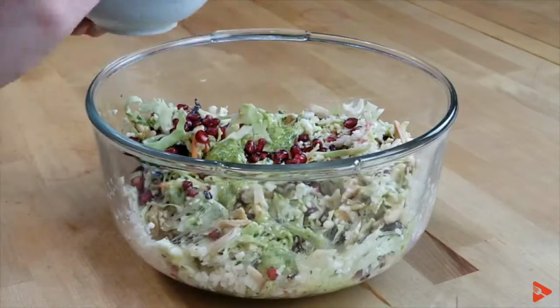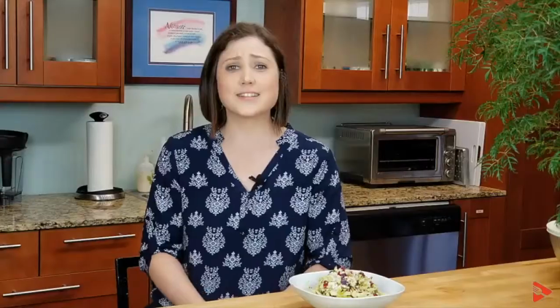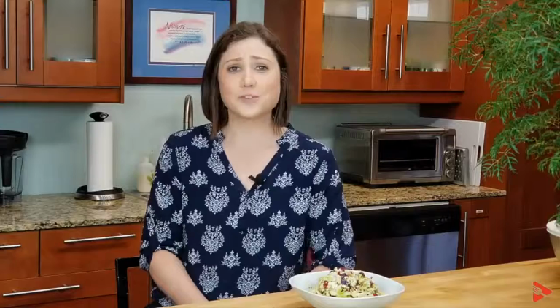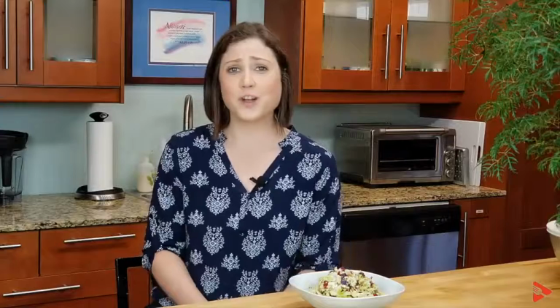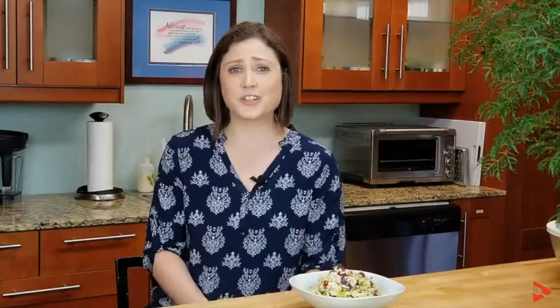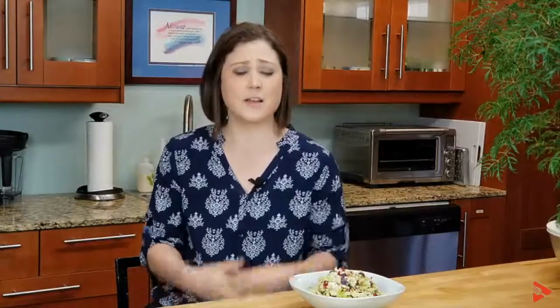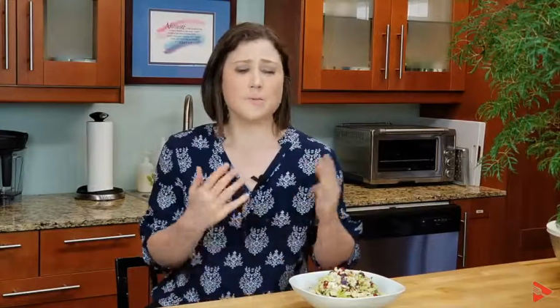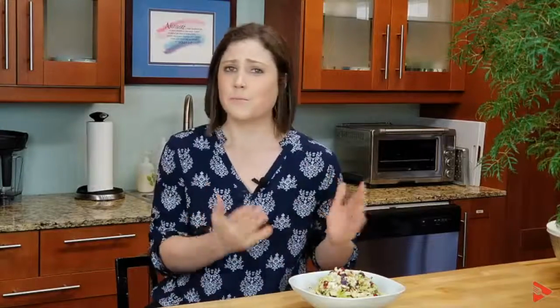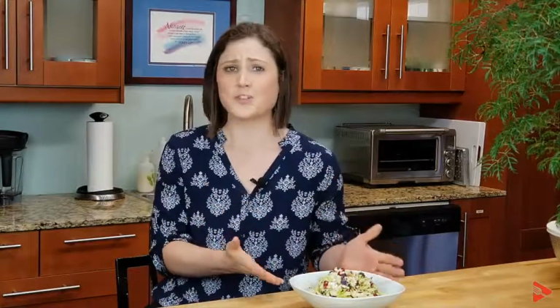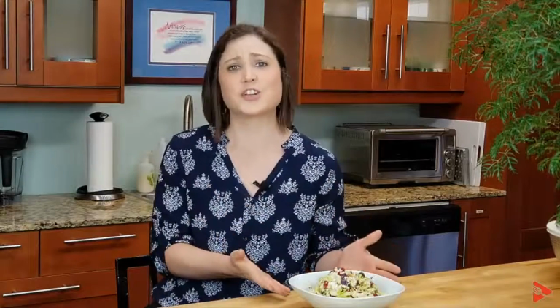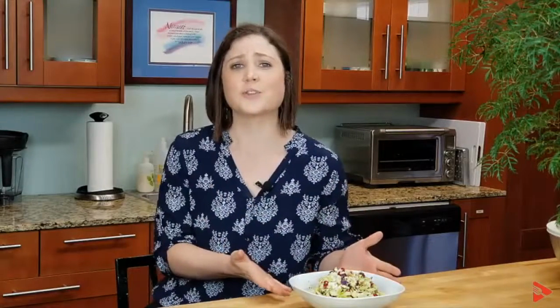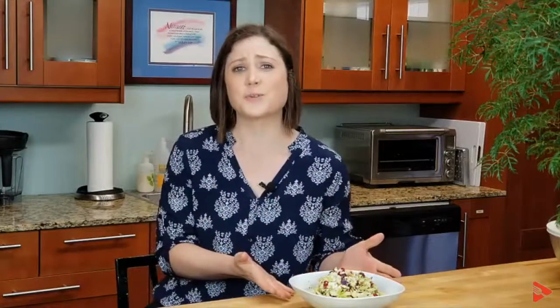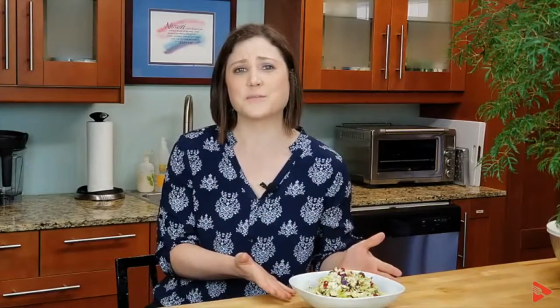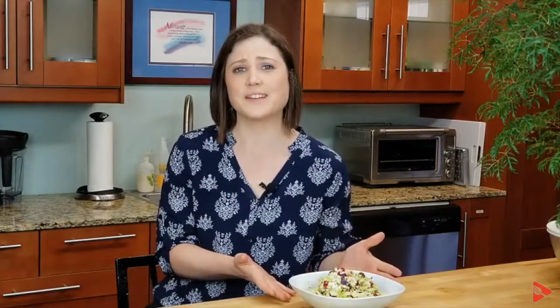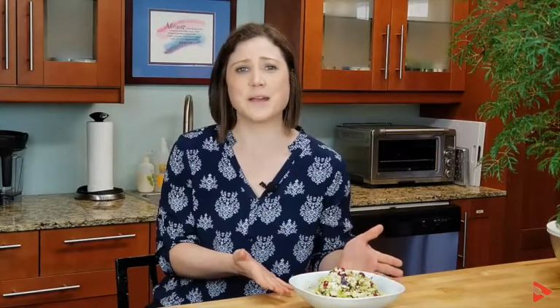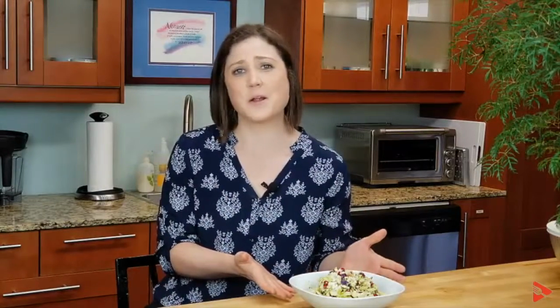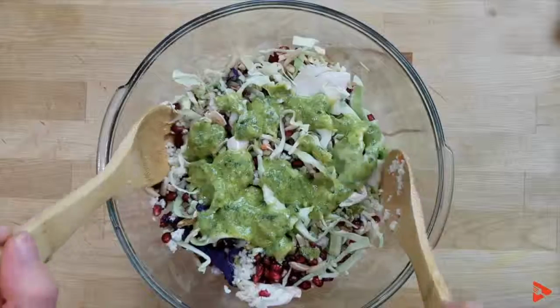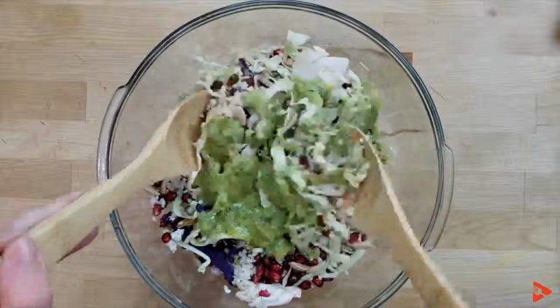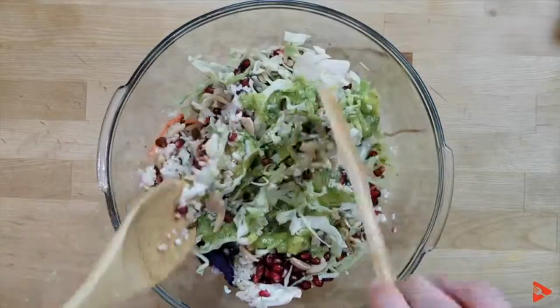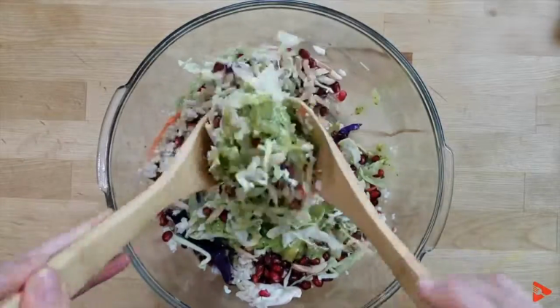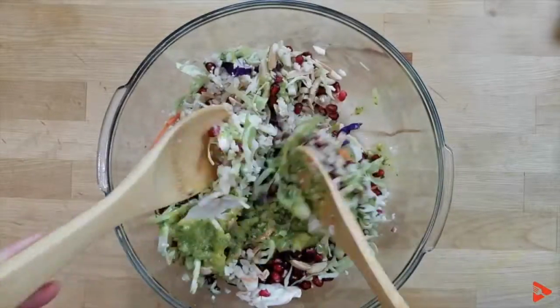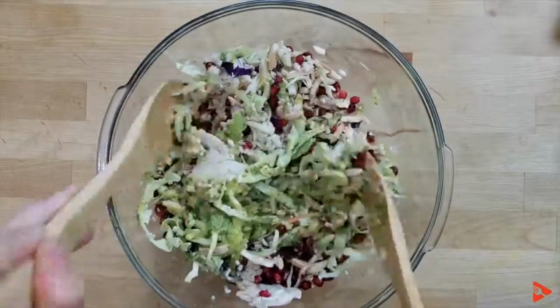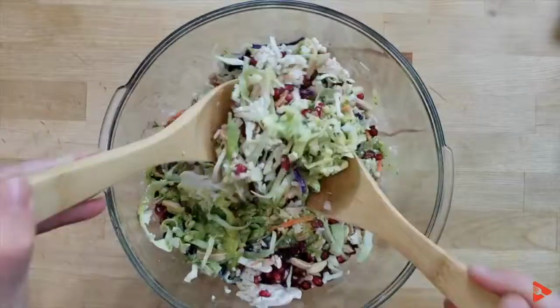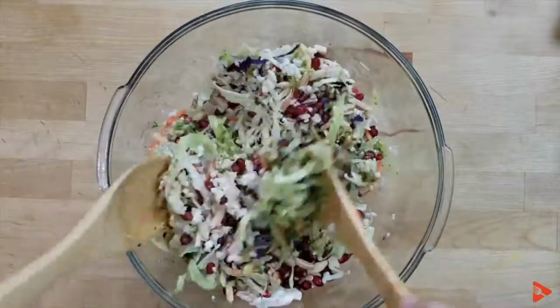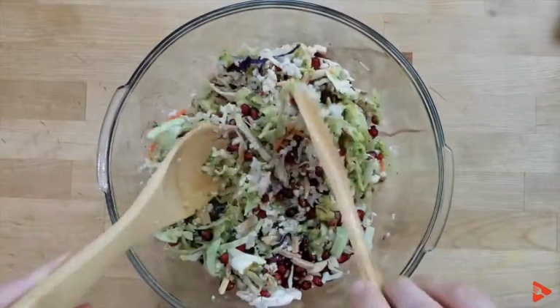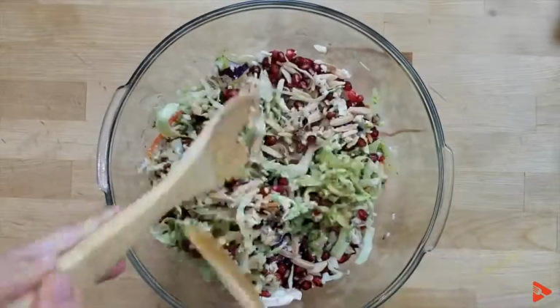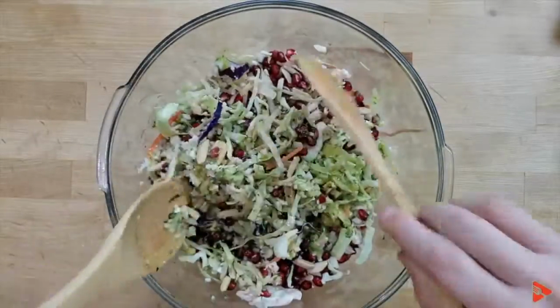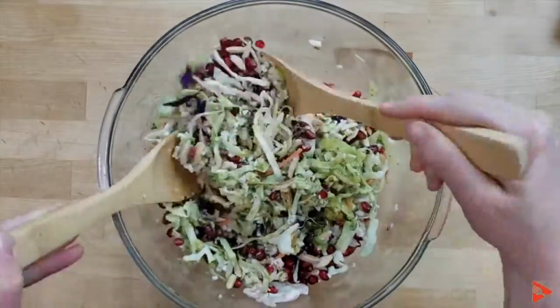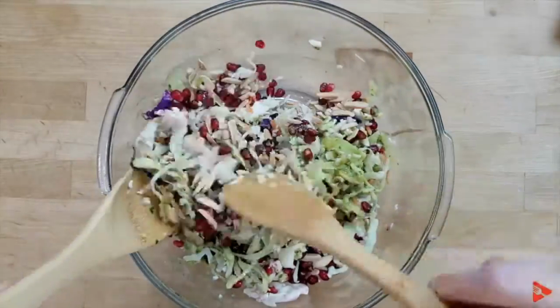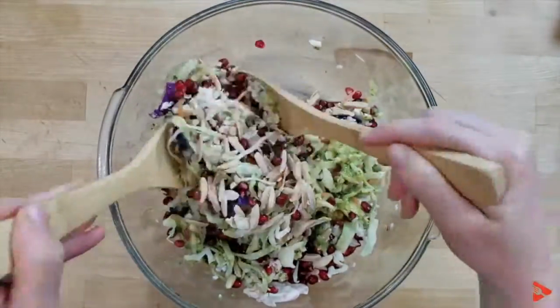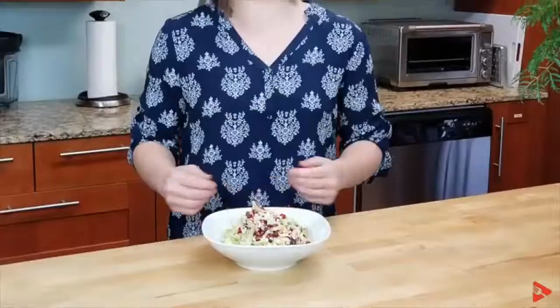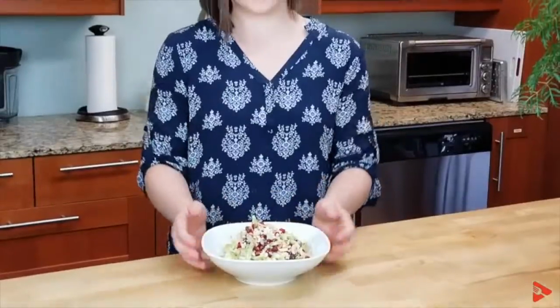Thanks guys for watching. Make sure to check out this recipe and make it at home. It's super fast, super quick, super easy, but it's also super healthy.